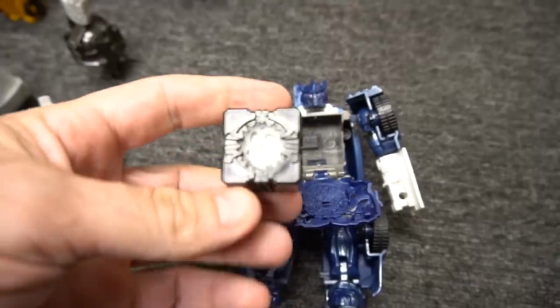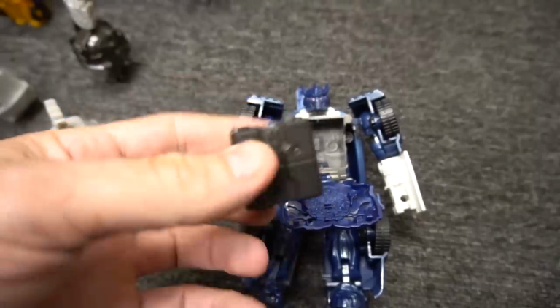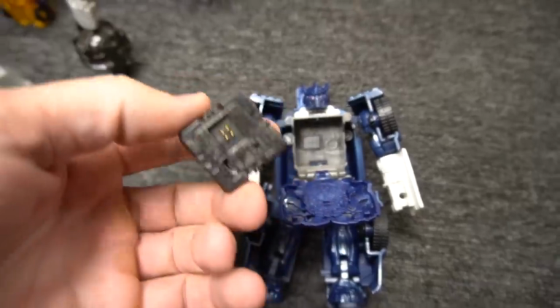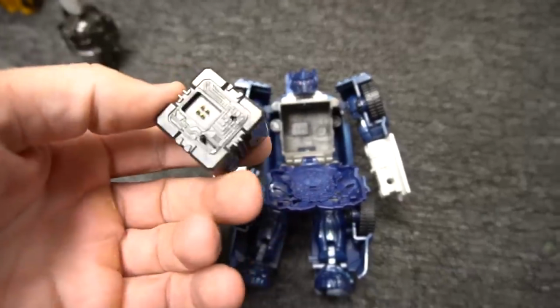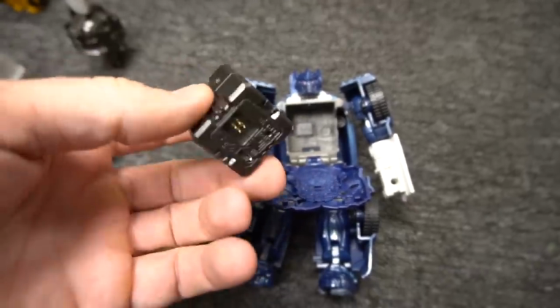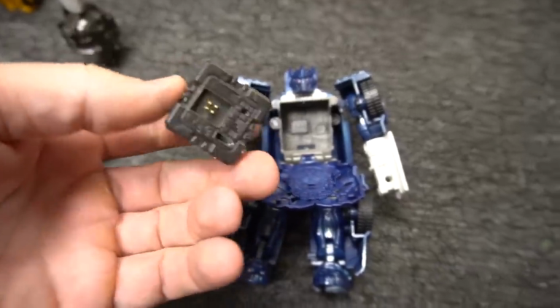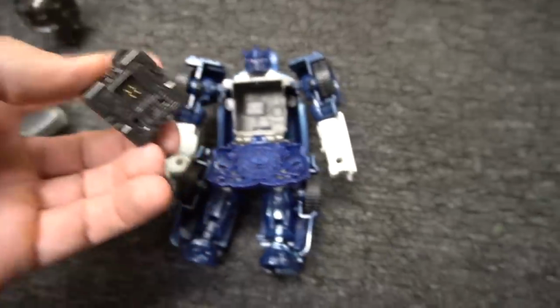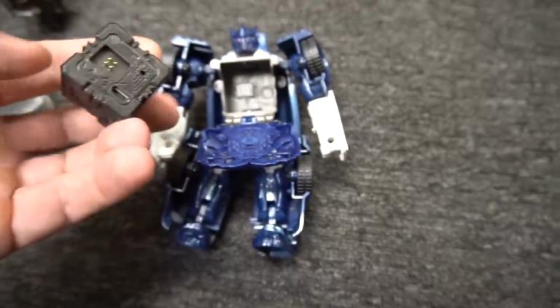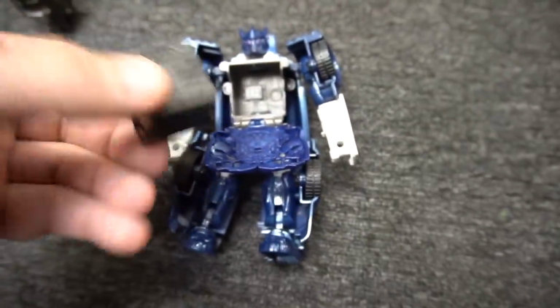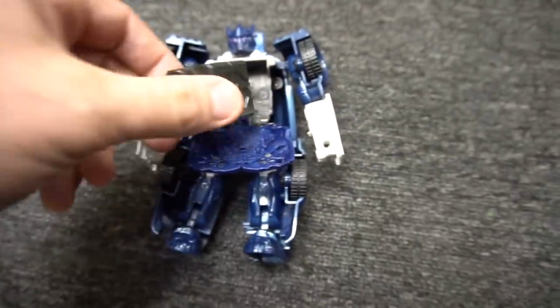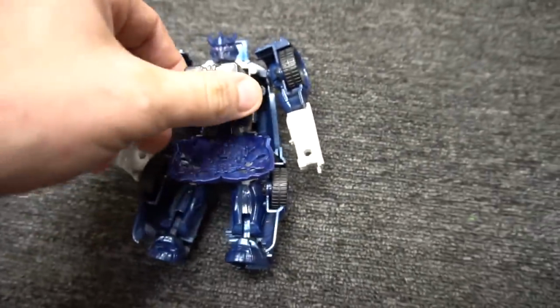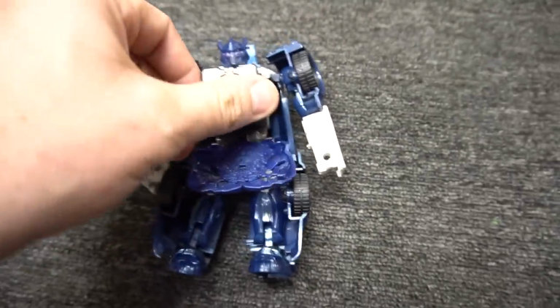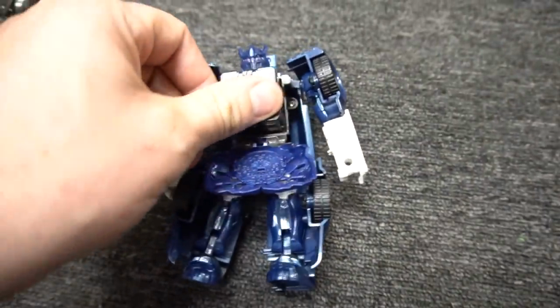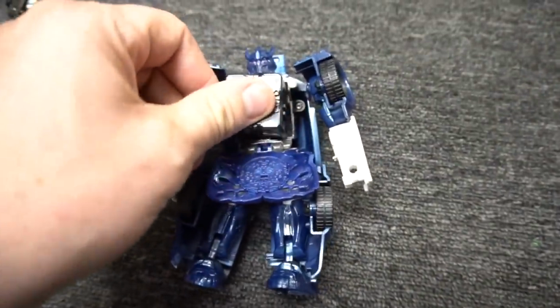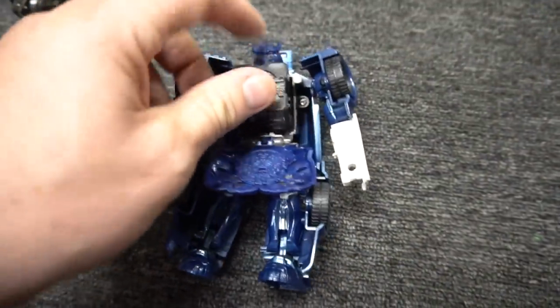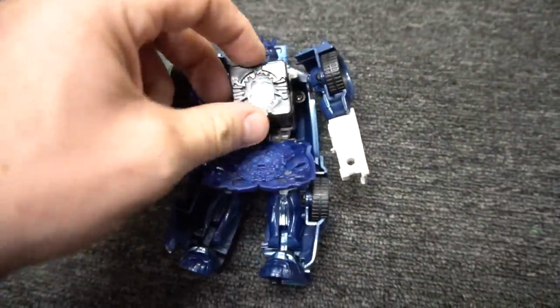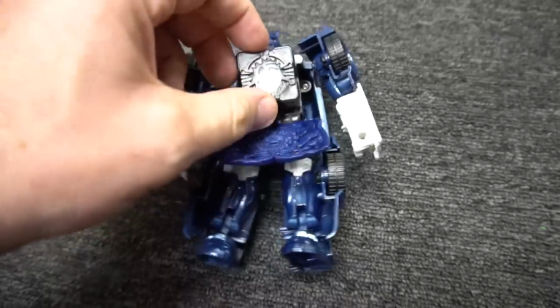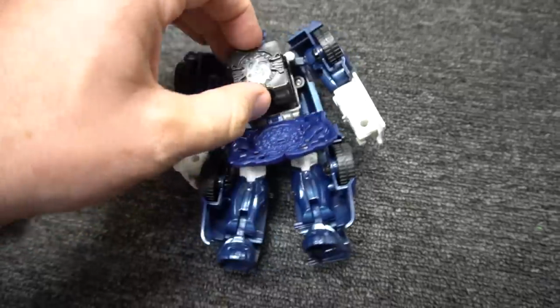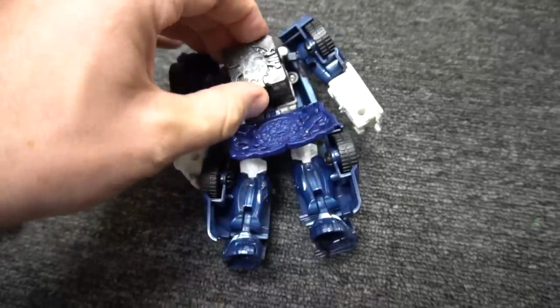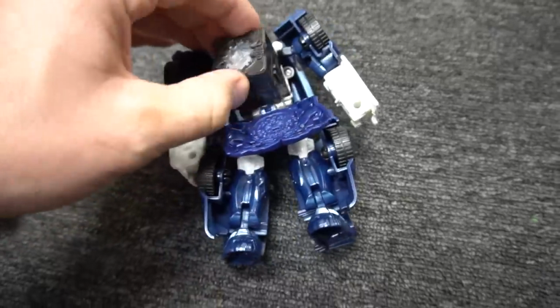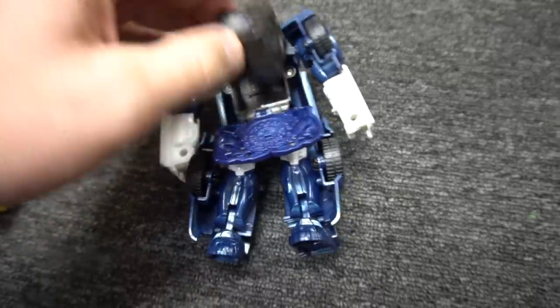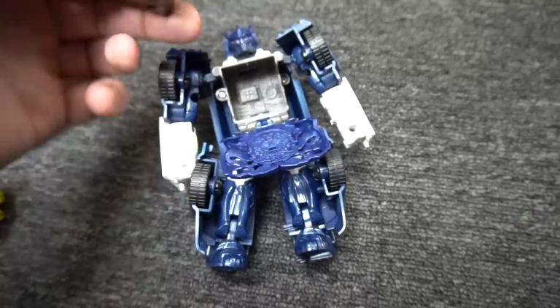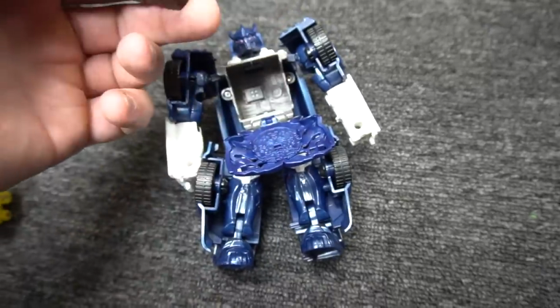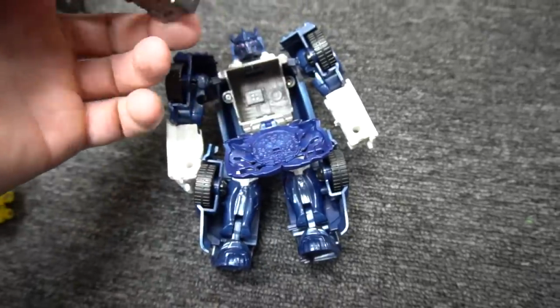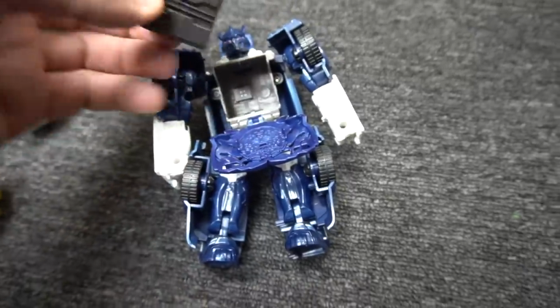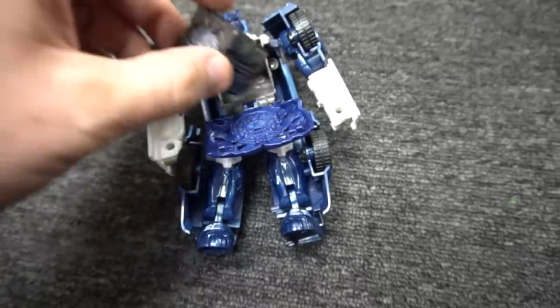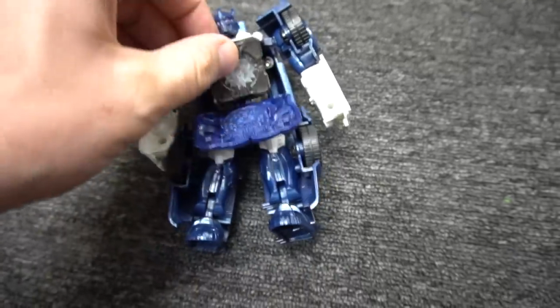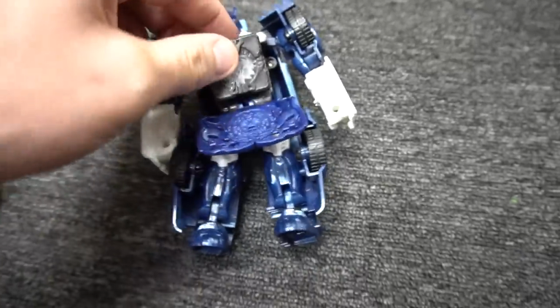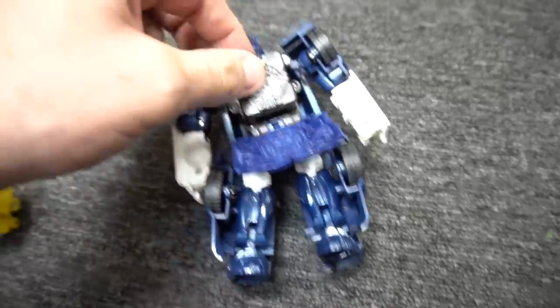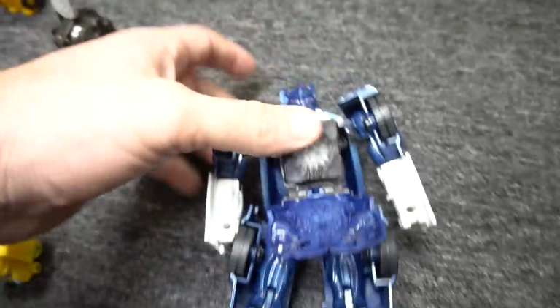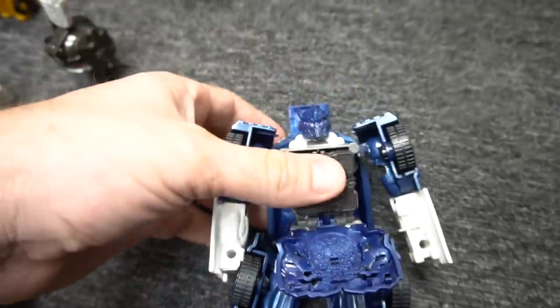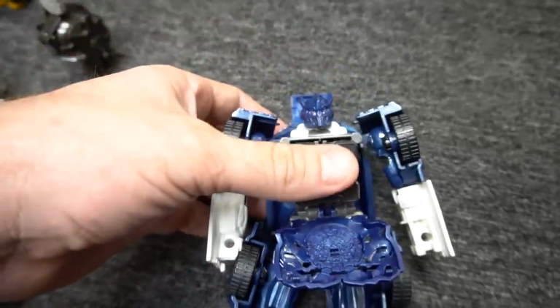I've got a cube here, I'm gonna put a power cube into him — give him some power. Here we go, ready? I'm gonna put him in the right way though. There we go, ready.